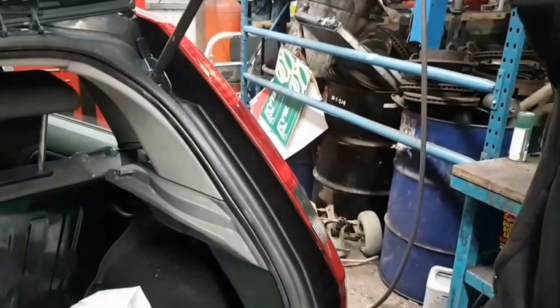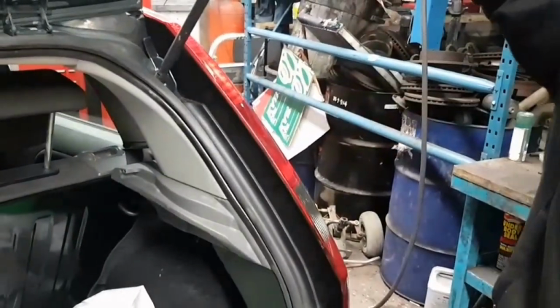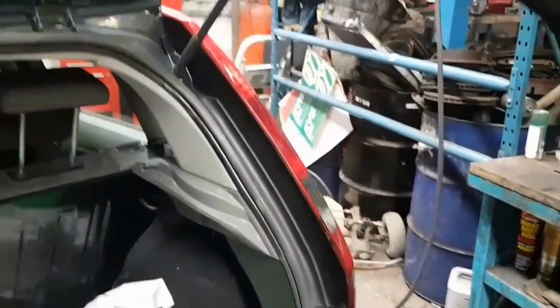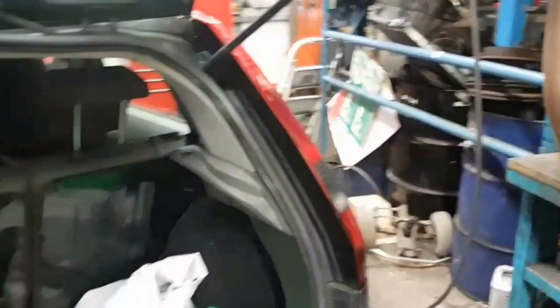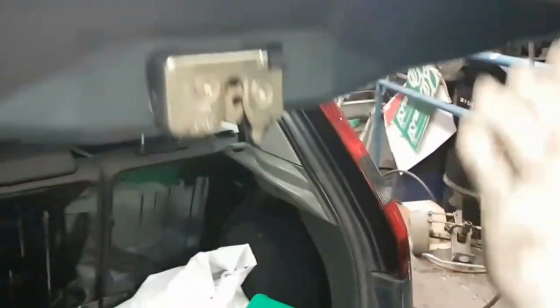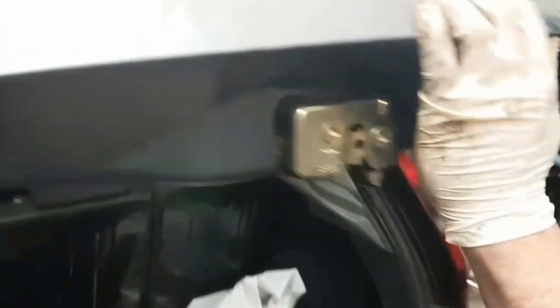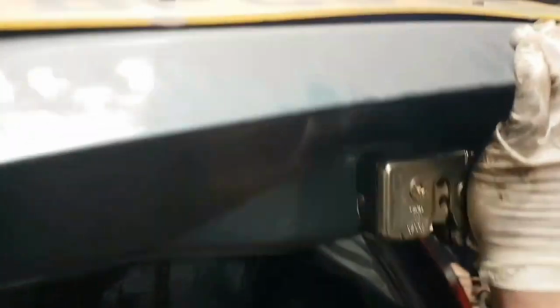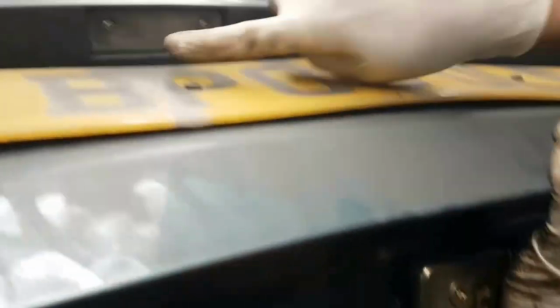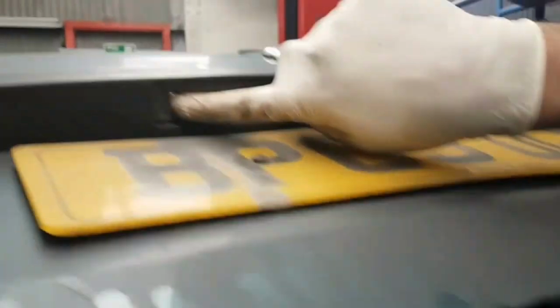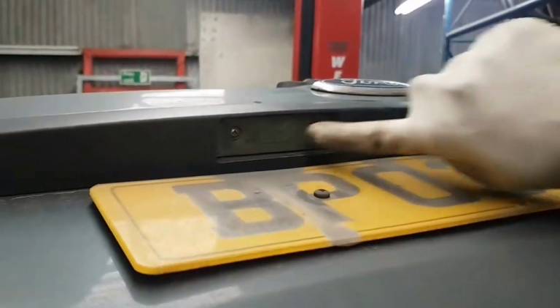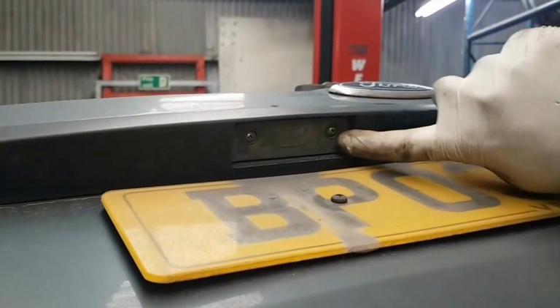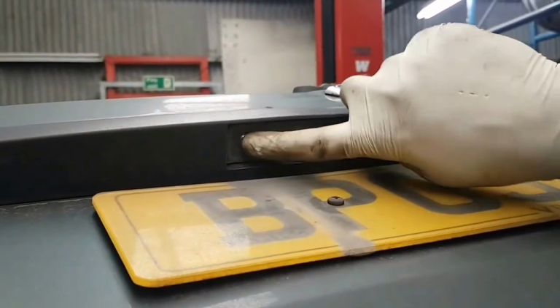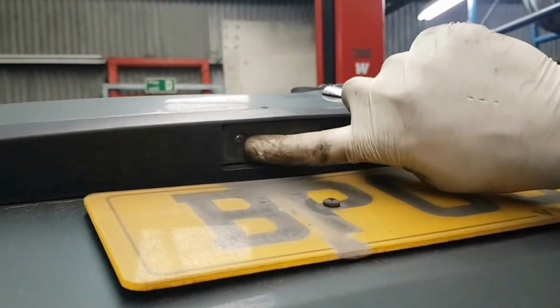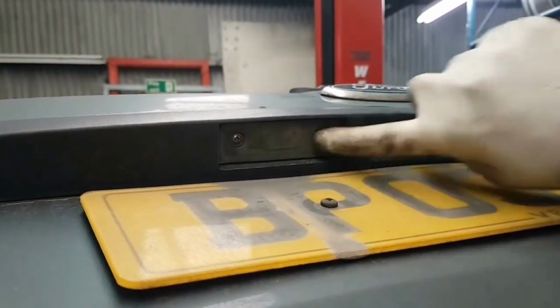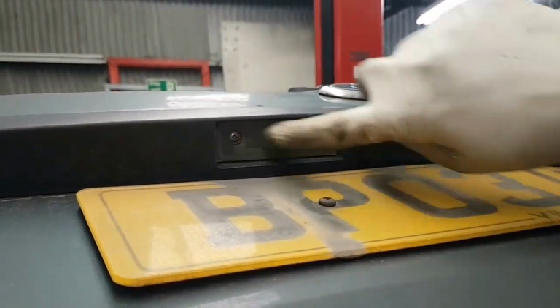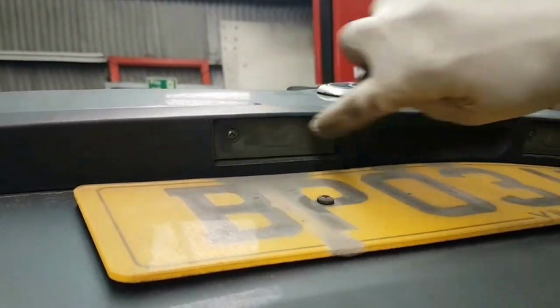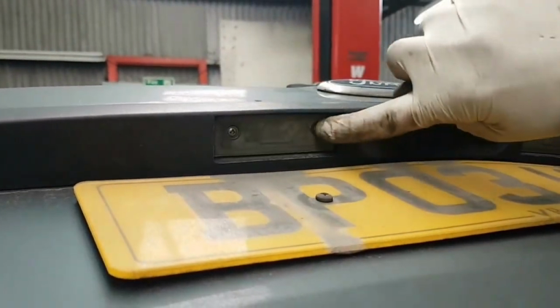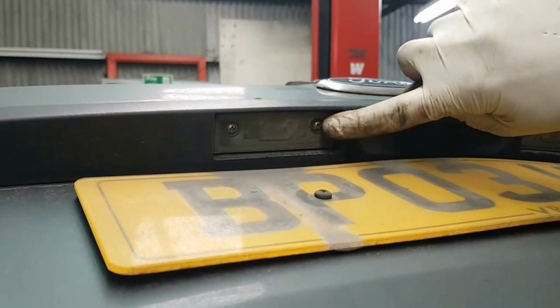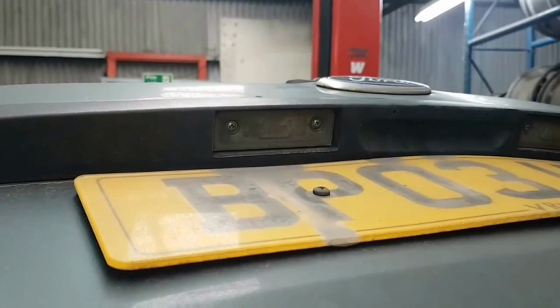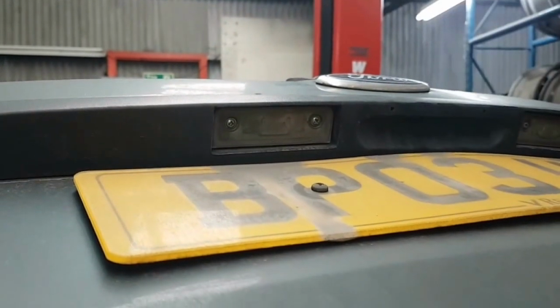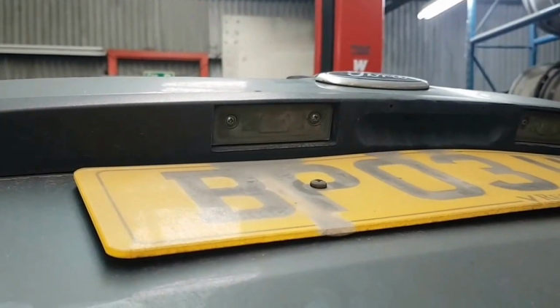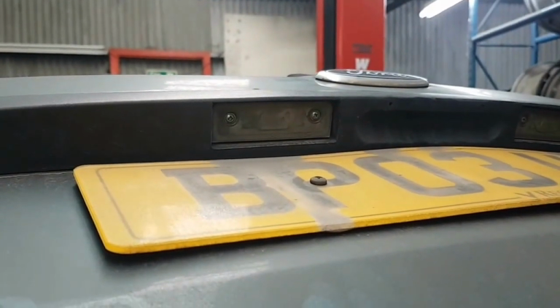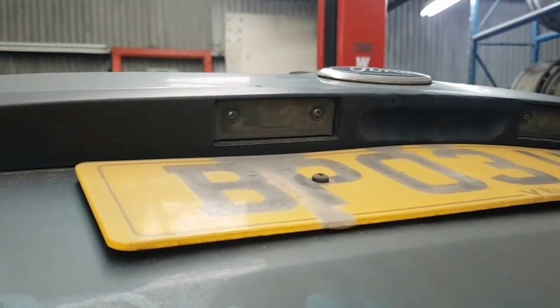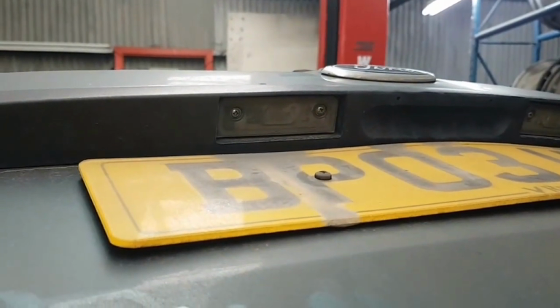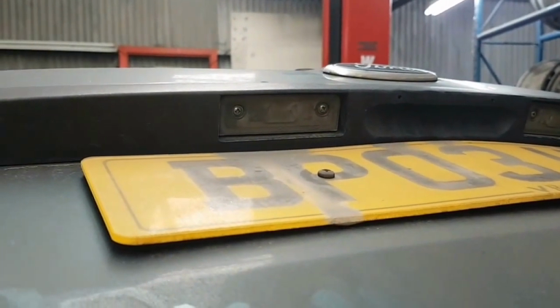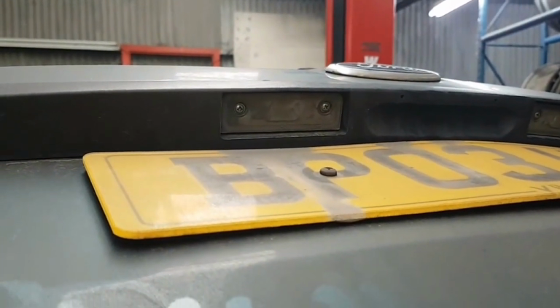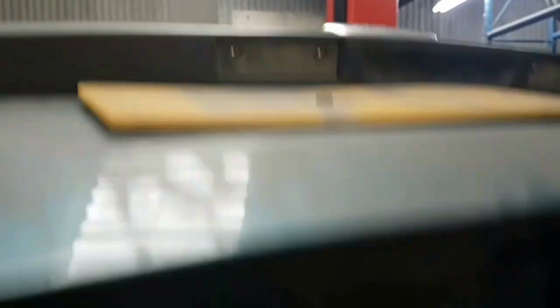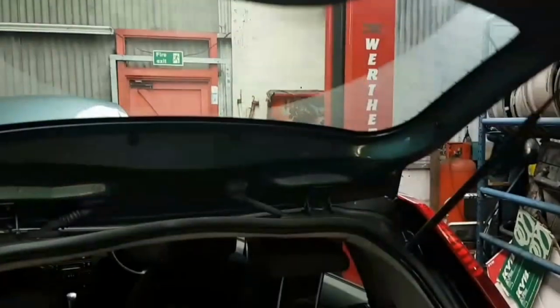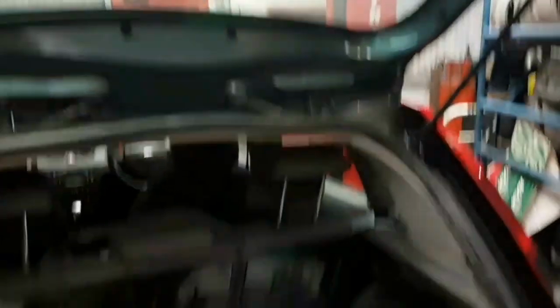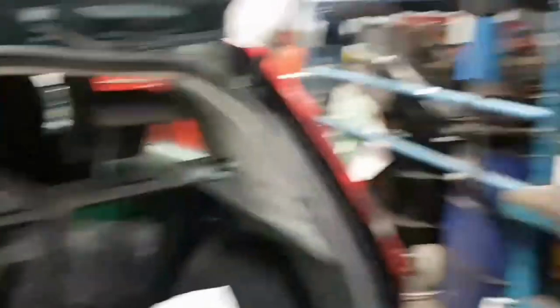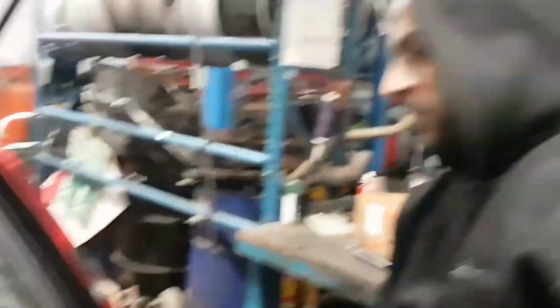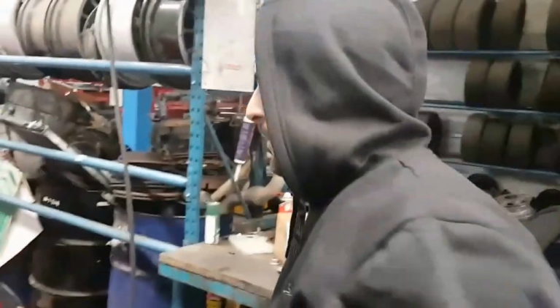Now with the number plate bulb, all you do is undo these little screws with a Phillips screwdriver. It's a capsule bulb, and that's what you need for the number plate as well. Thanks for watching my YouTube channel. Goodbye.